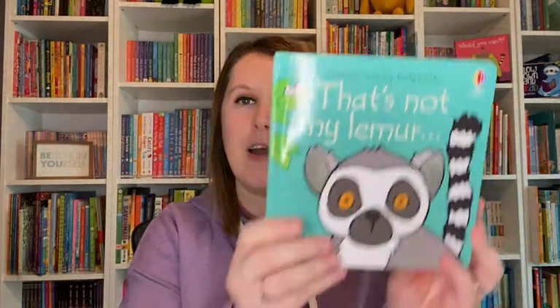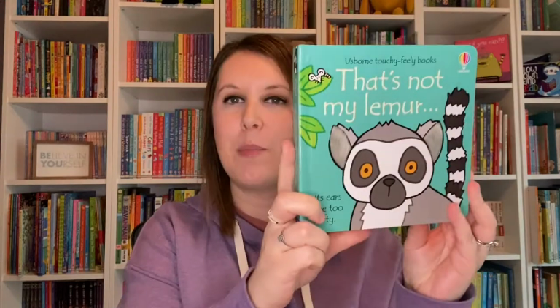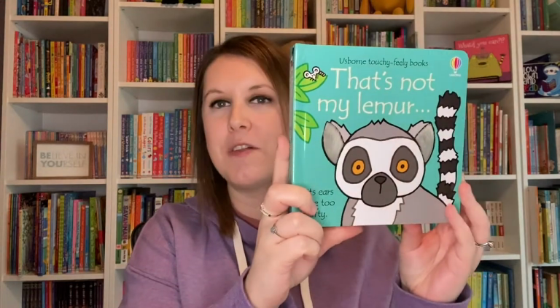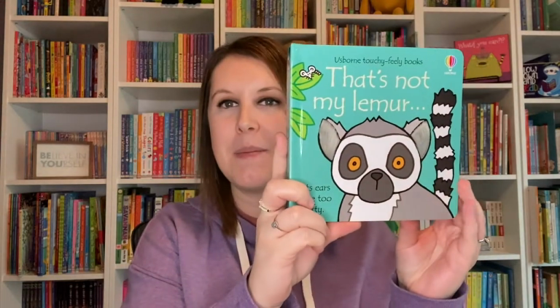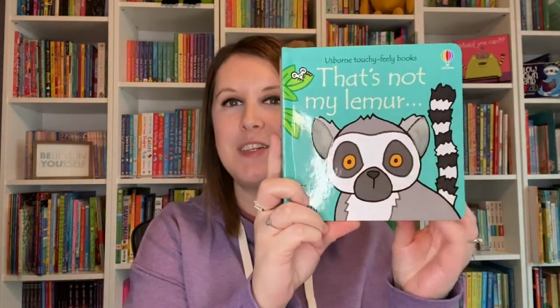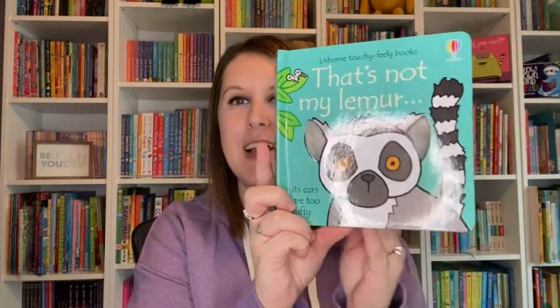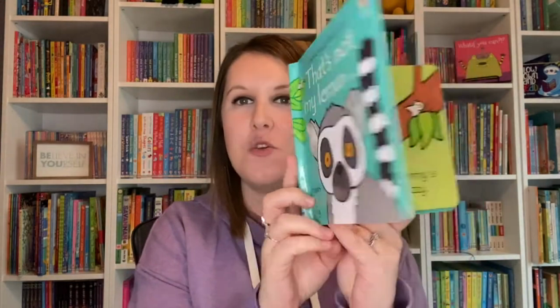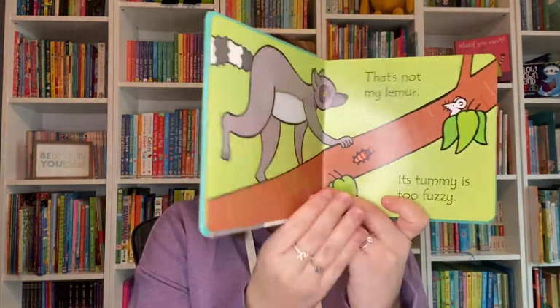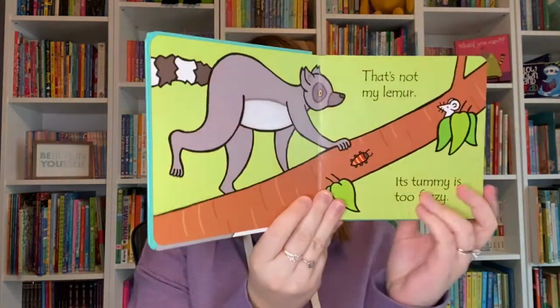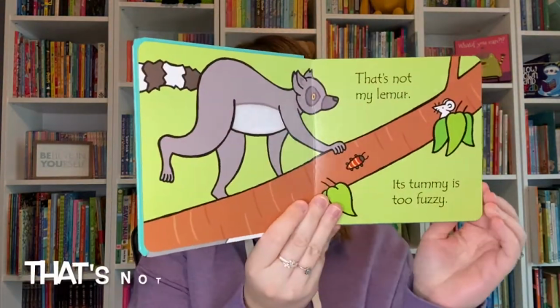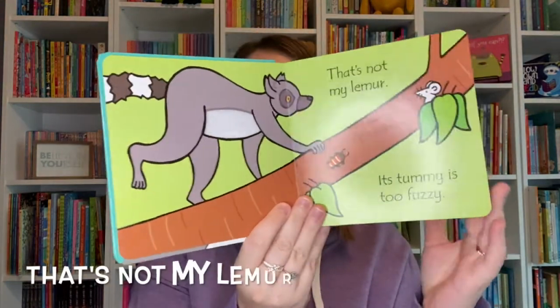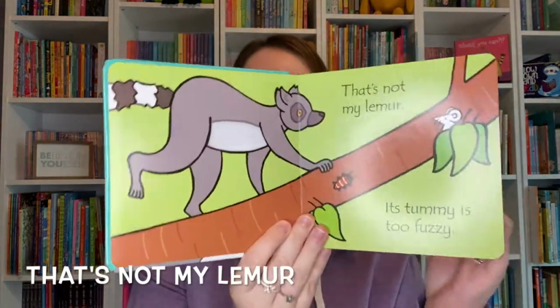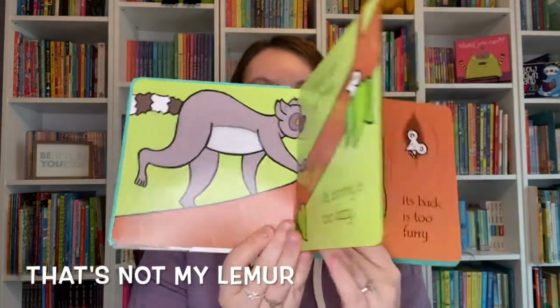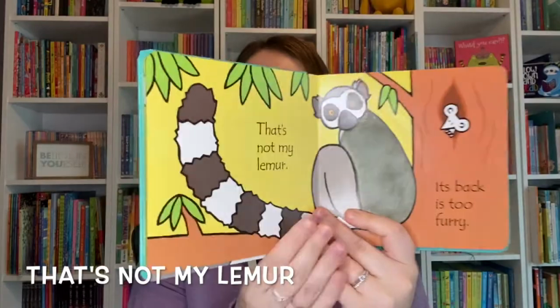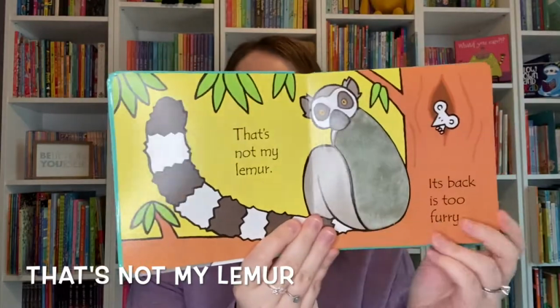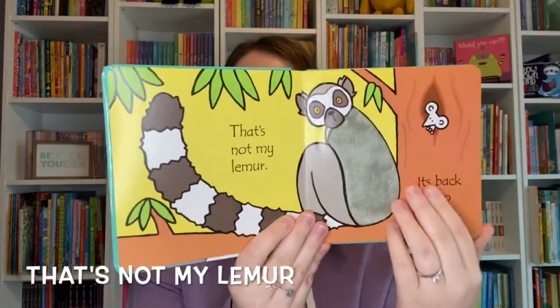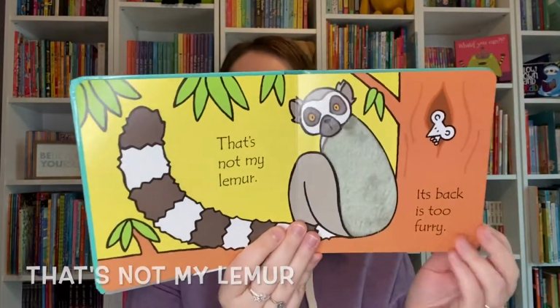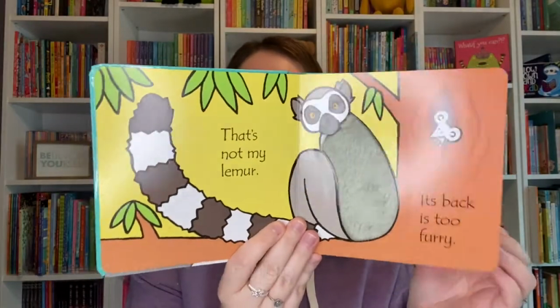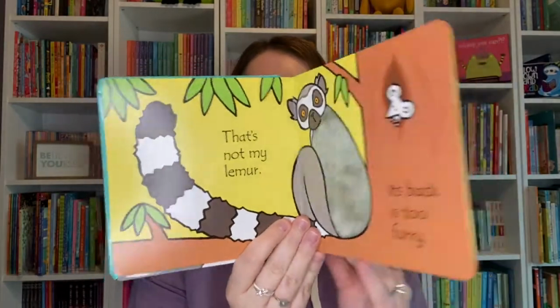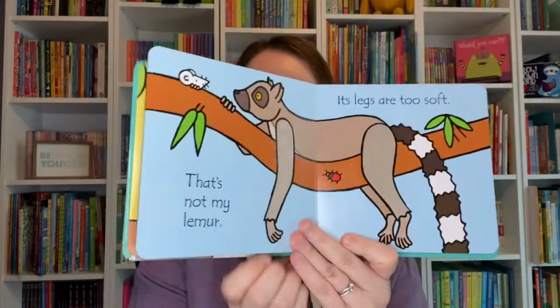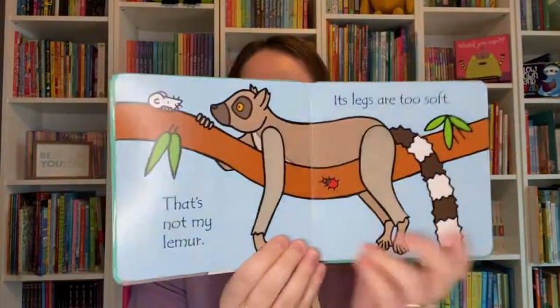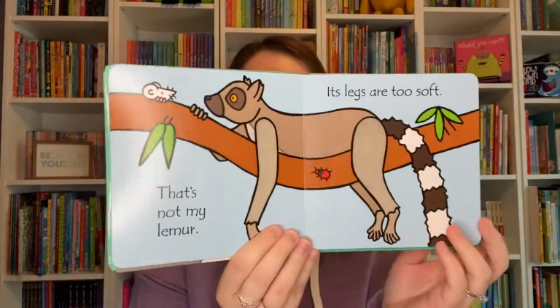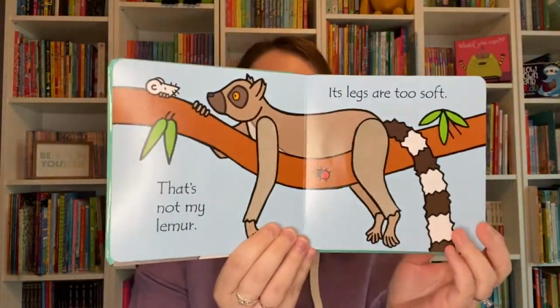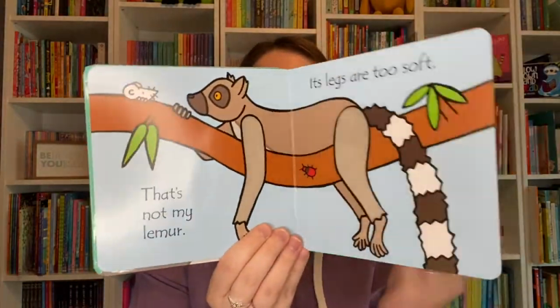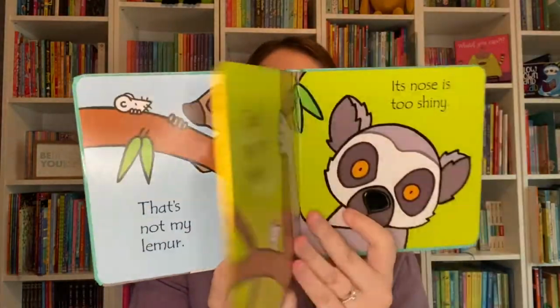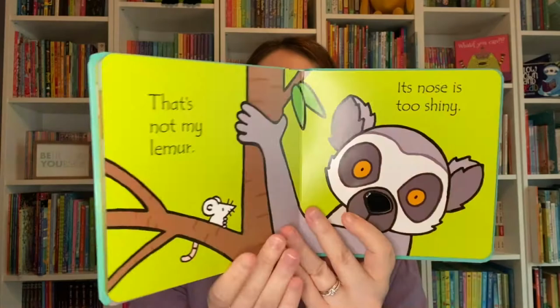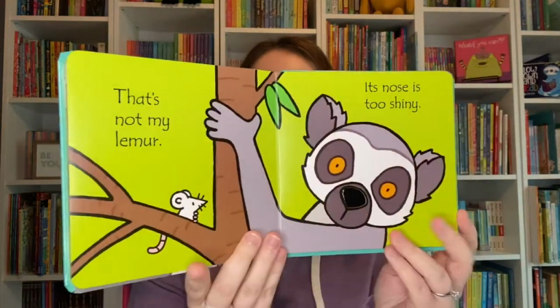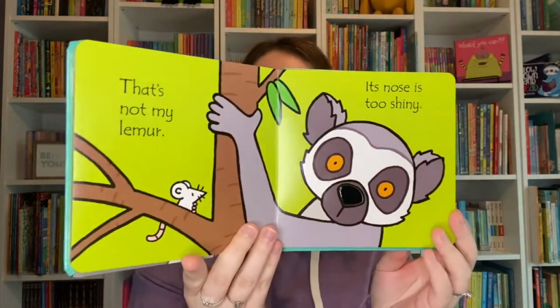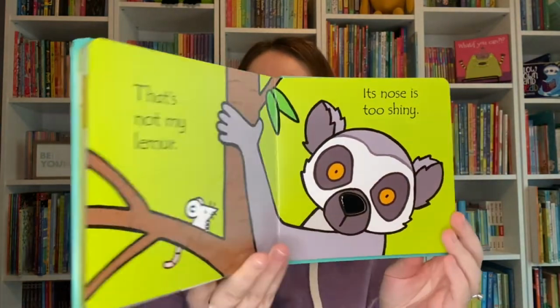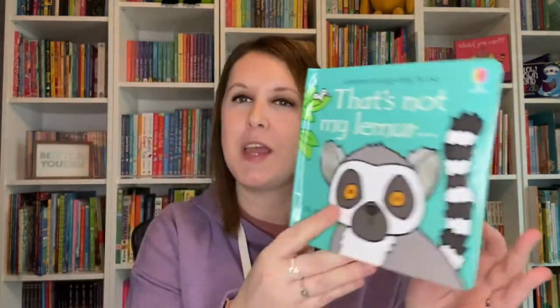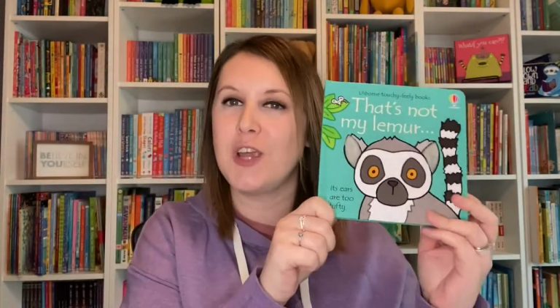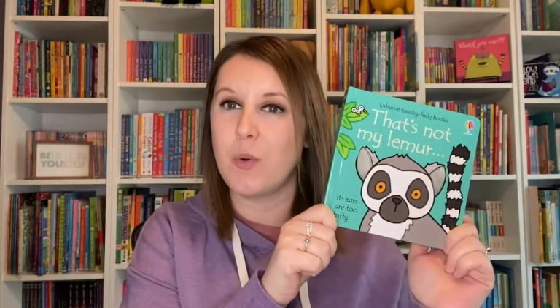Our ever popular That's Not My series has a new one called That's Not My Lemur. We're all familiar with those textured patches on all of the pages for little fingers to feel and explore, but did you also know that these books help develop sensory language and awareness?